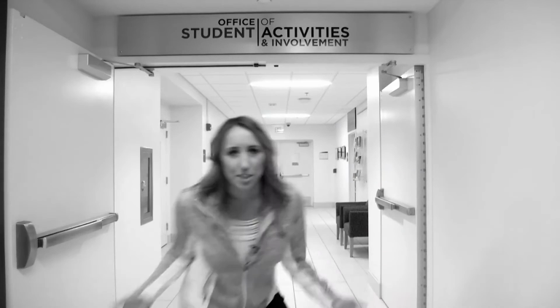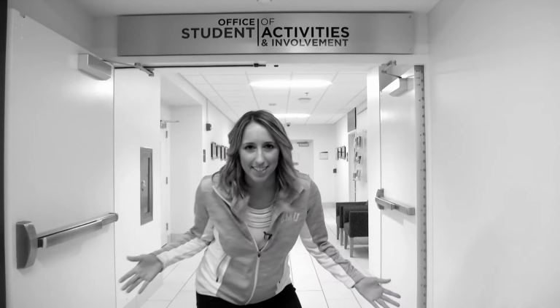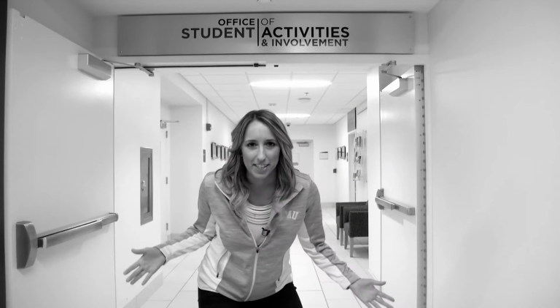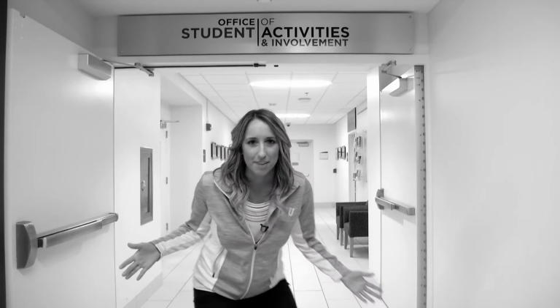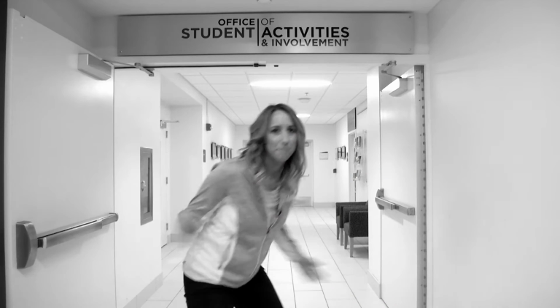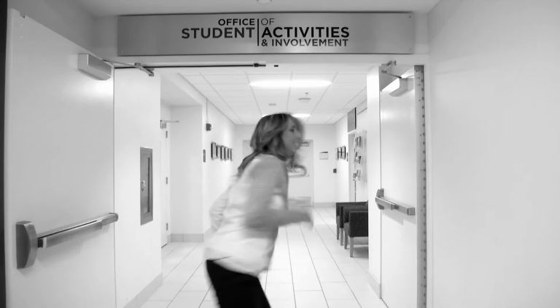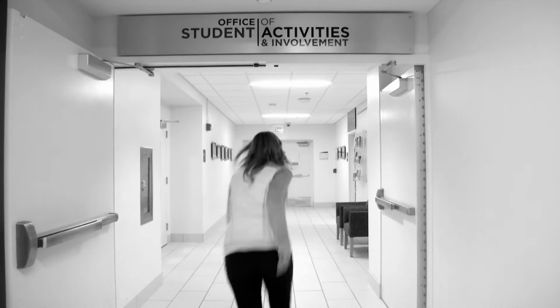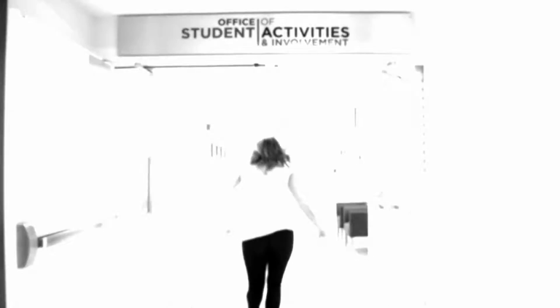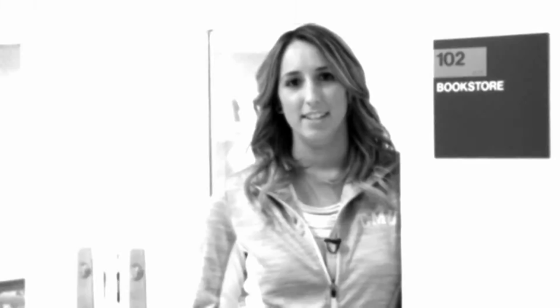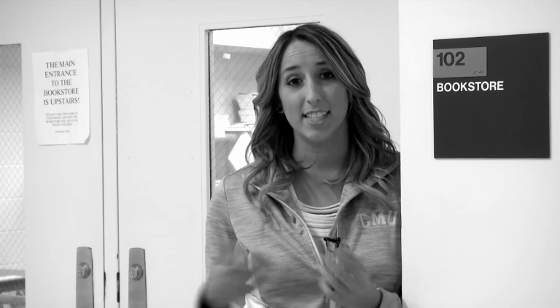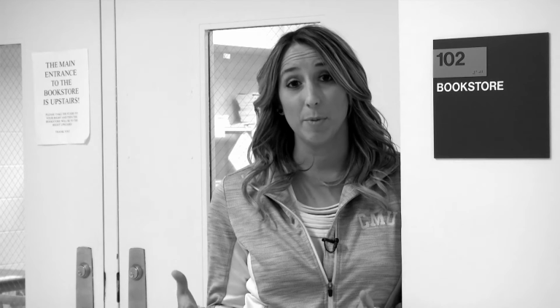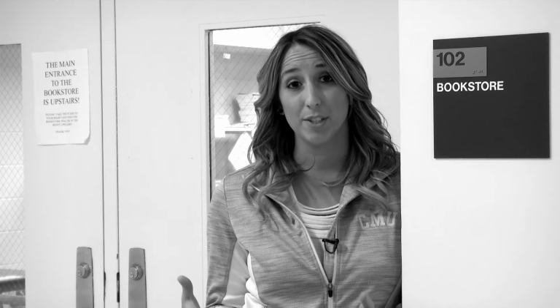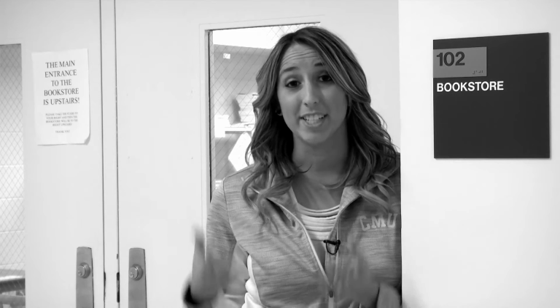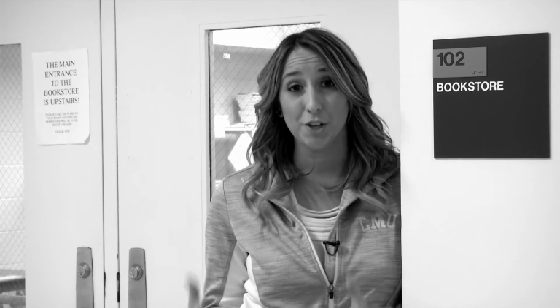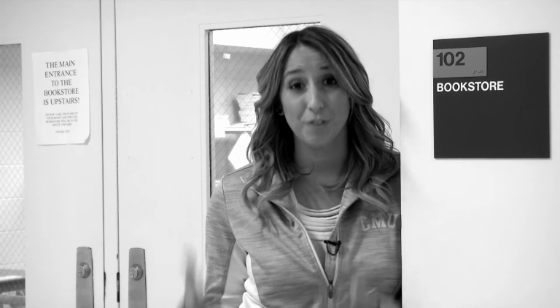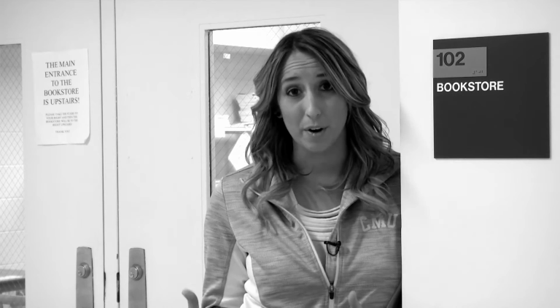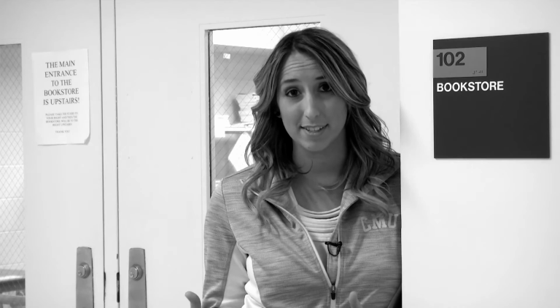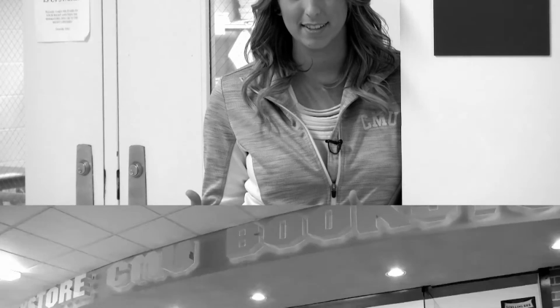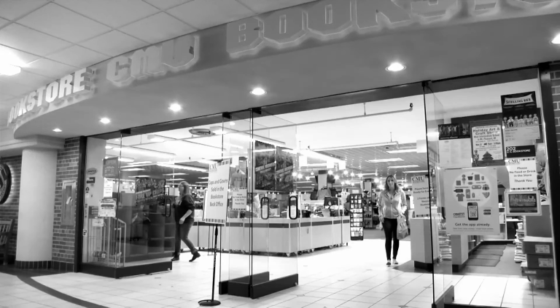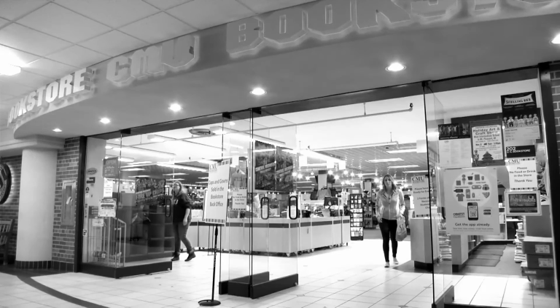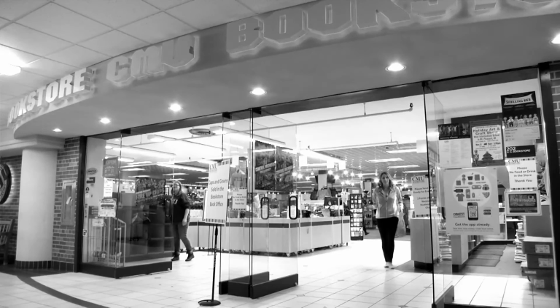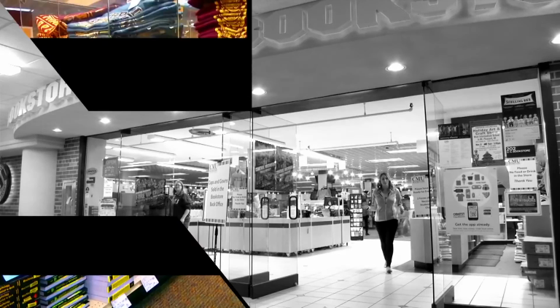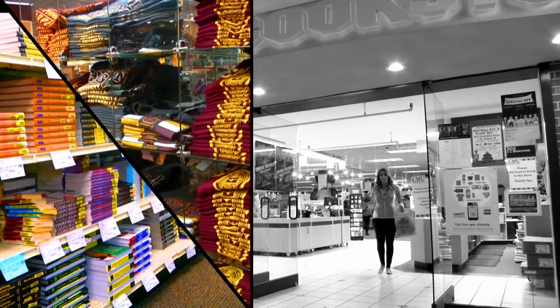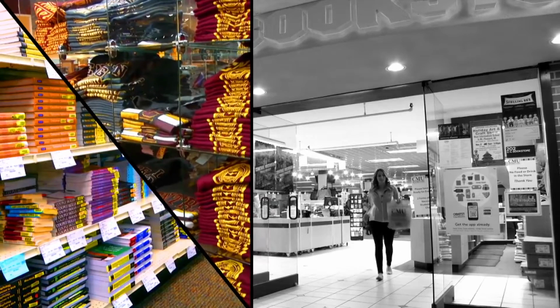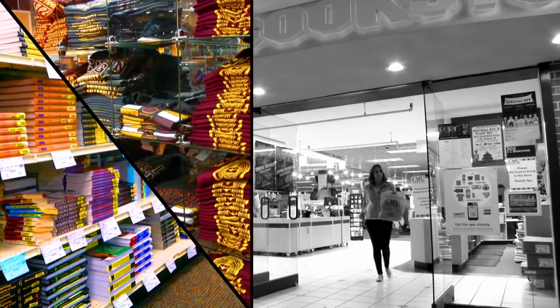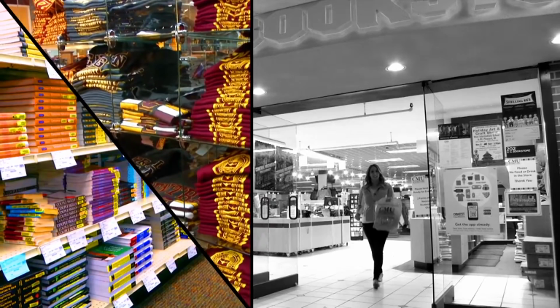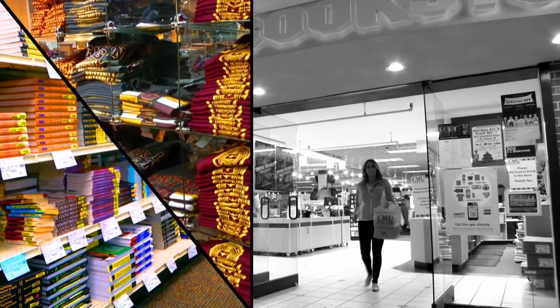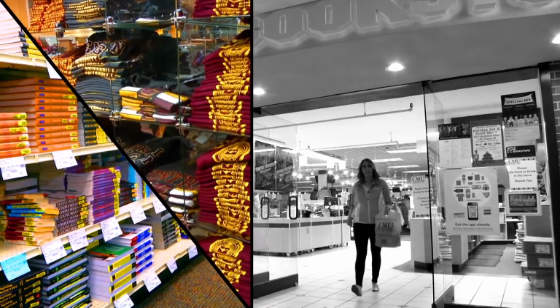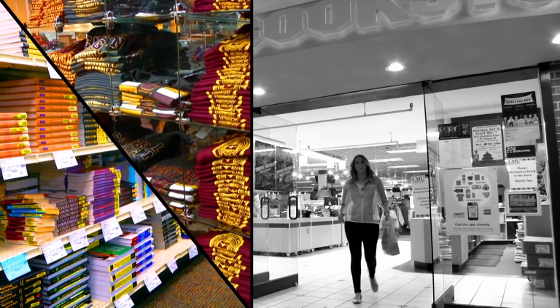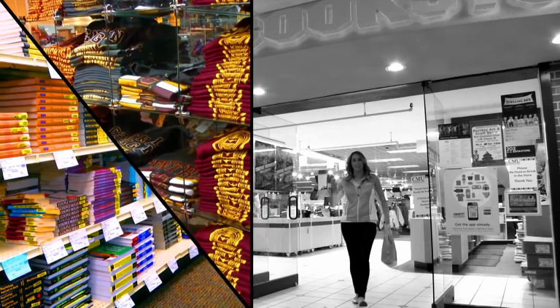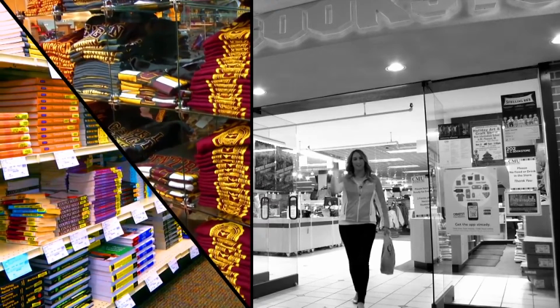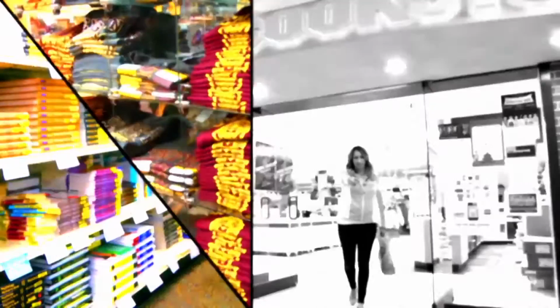Student Activities and Involvement. The CMU Bookstore is two floors — books on bottom, CMU gear on top. Fire up Chips!